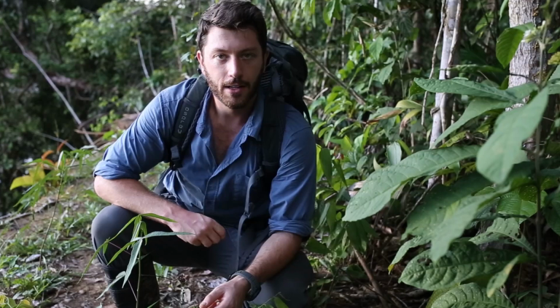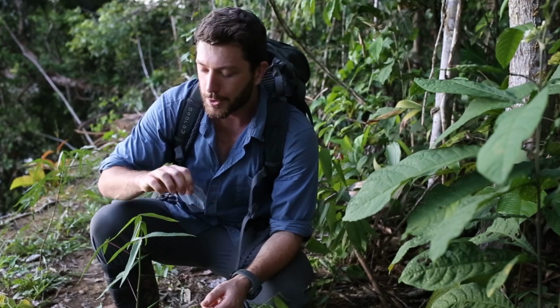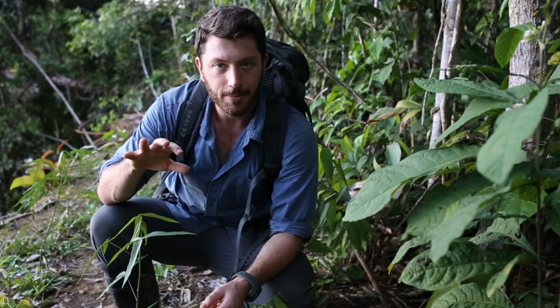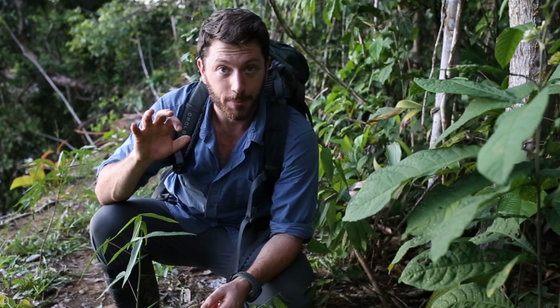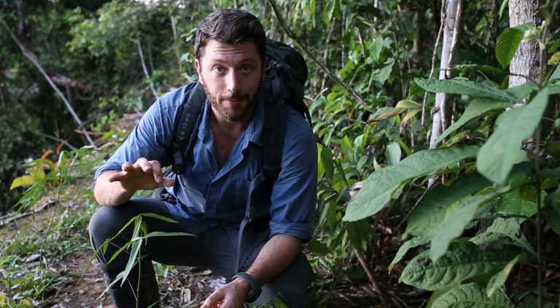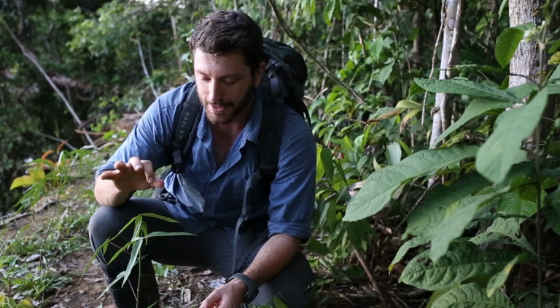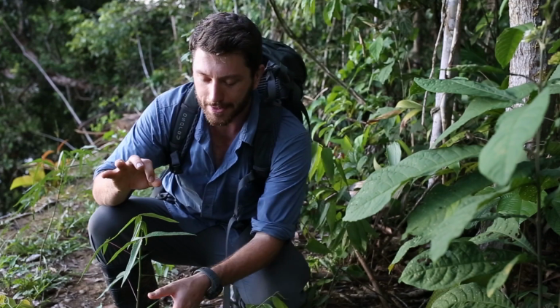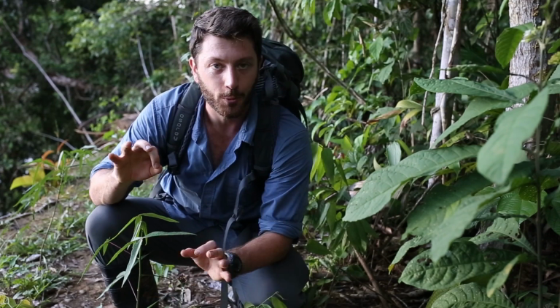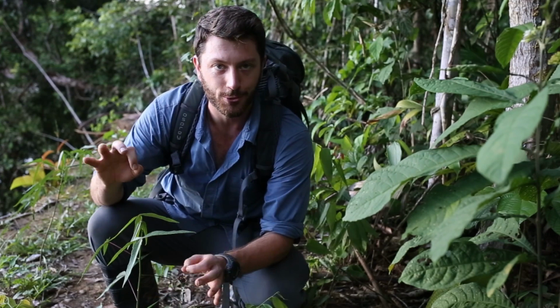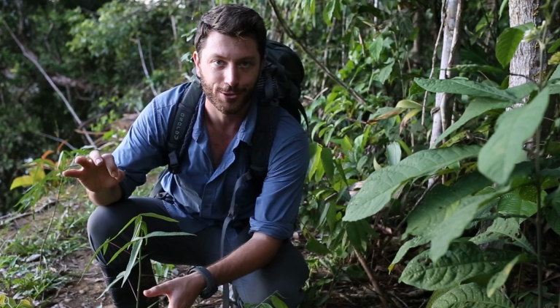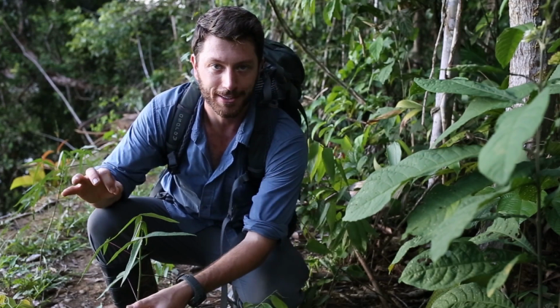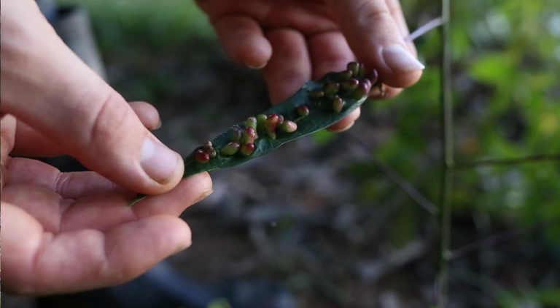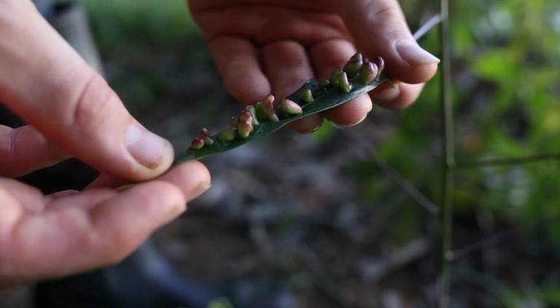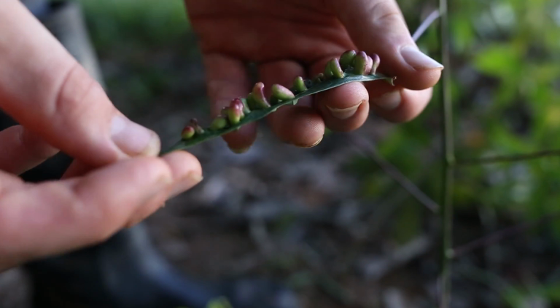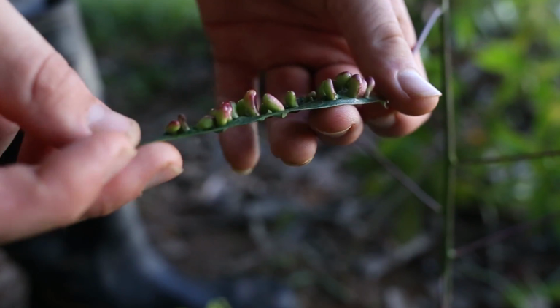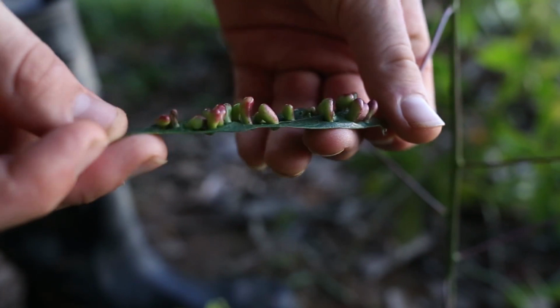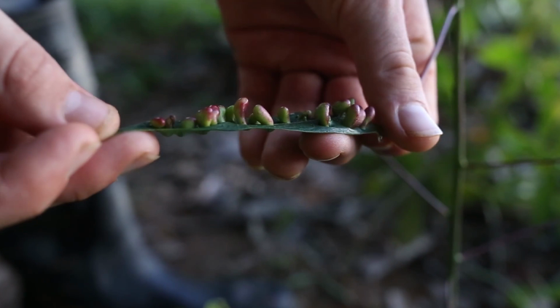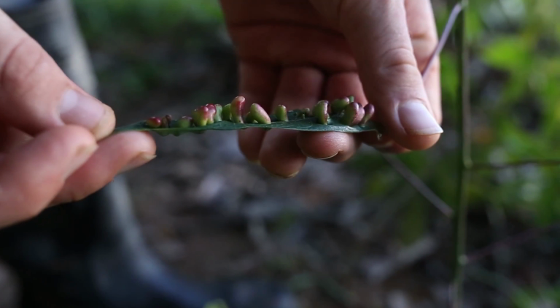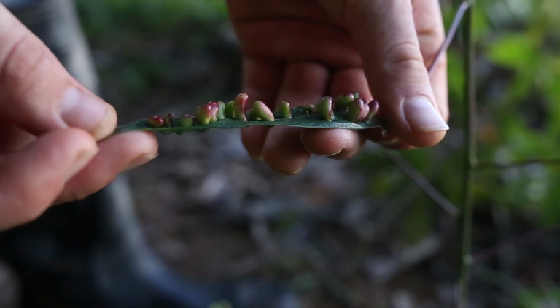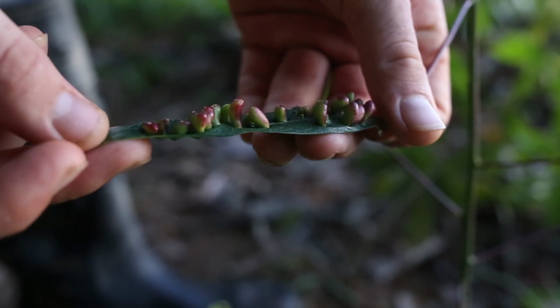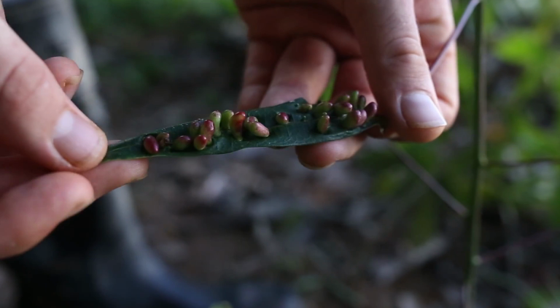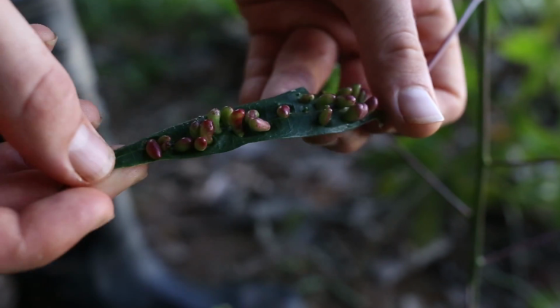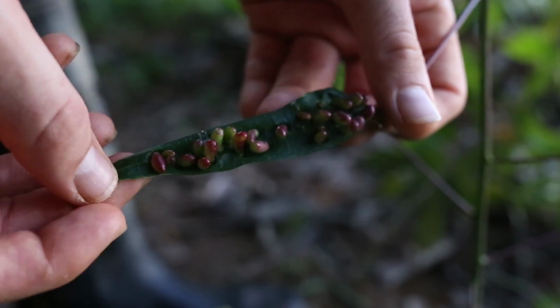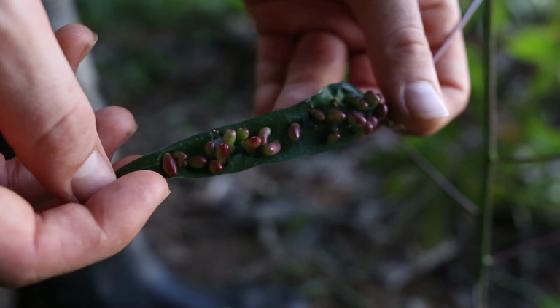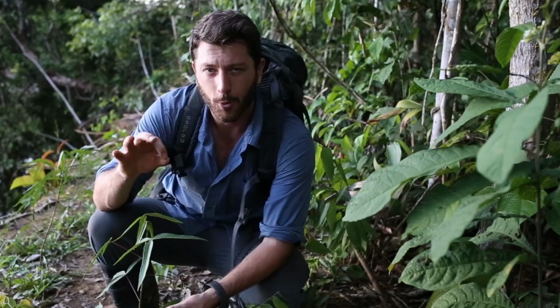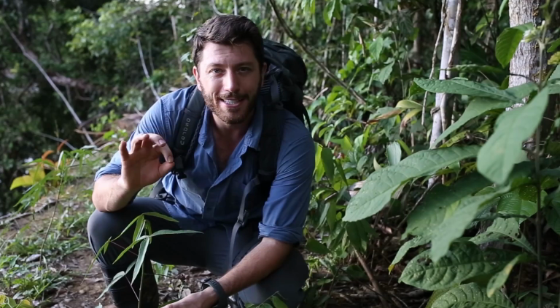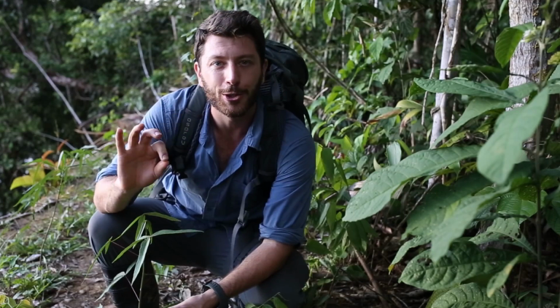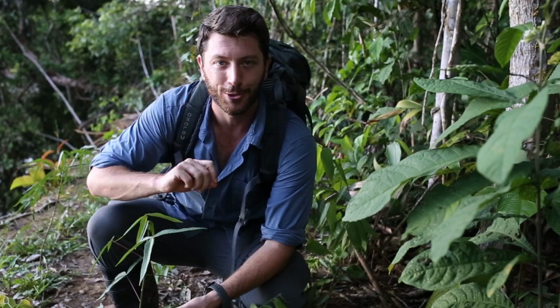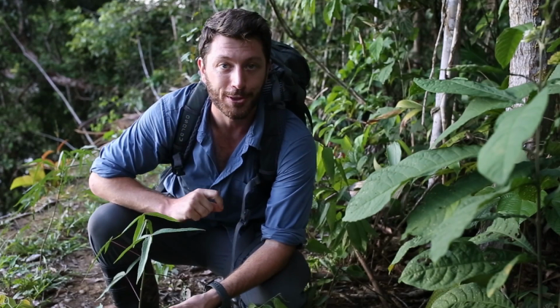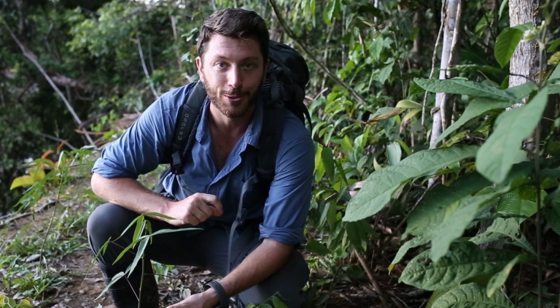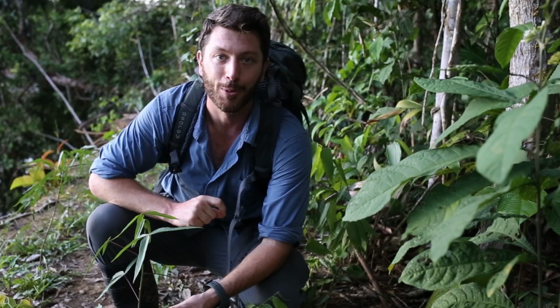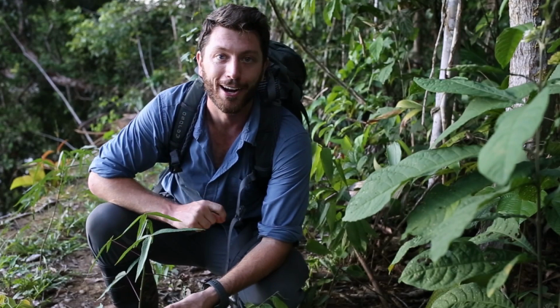We've just stopped at this plant because it's got these weird structures on its leaves. These are called galls, and in some cases they're formed by insects, but we're going to take a closer look with the Foldscope right now.